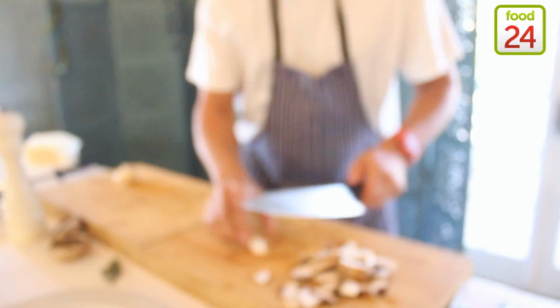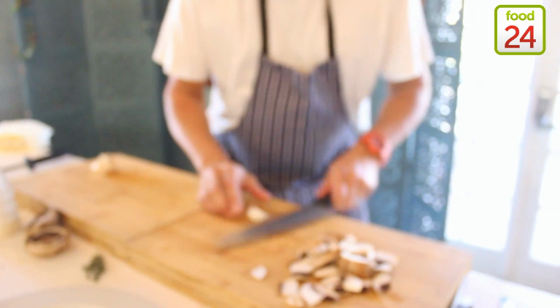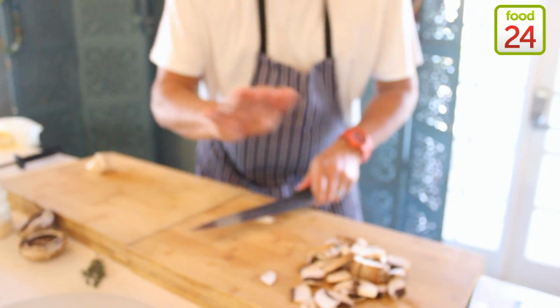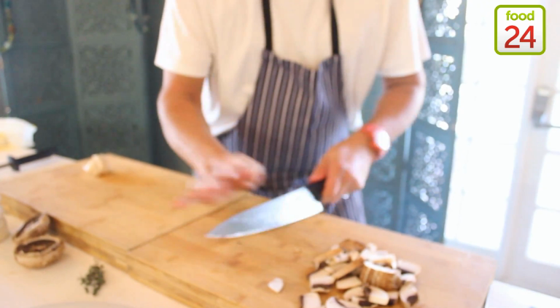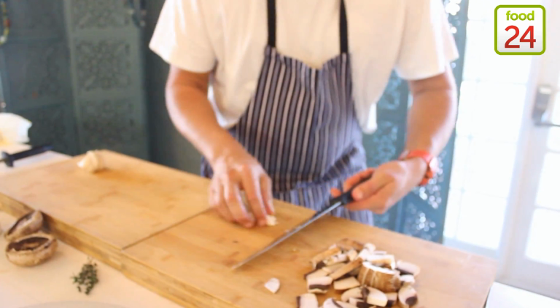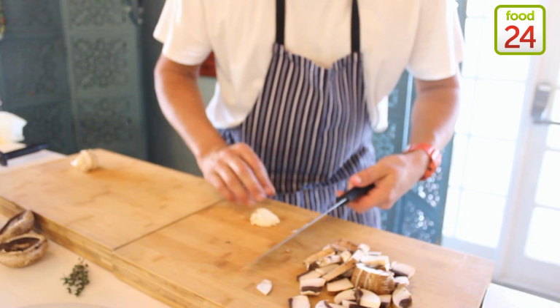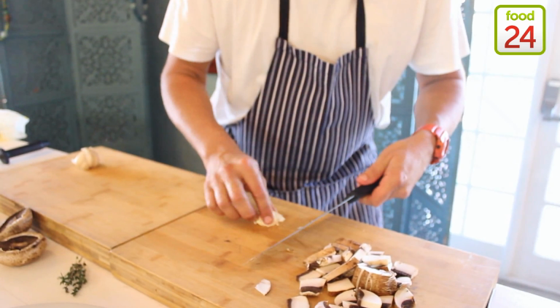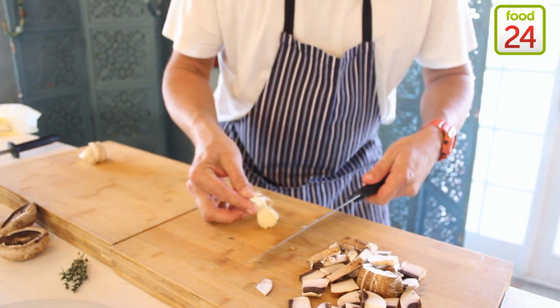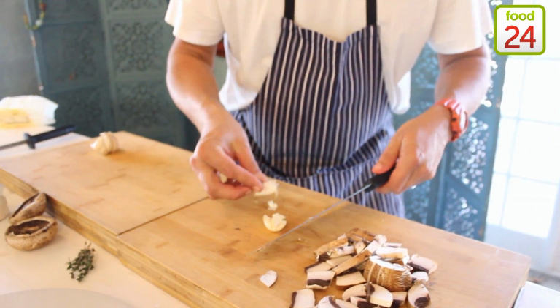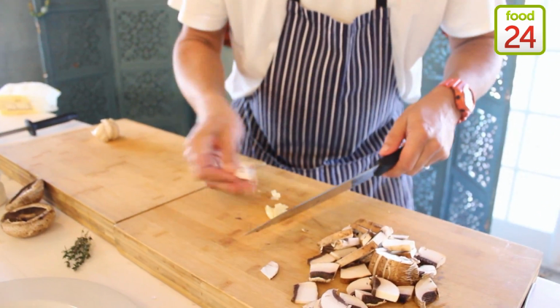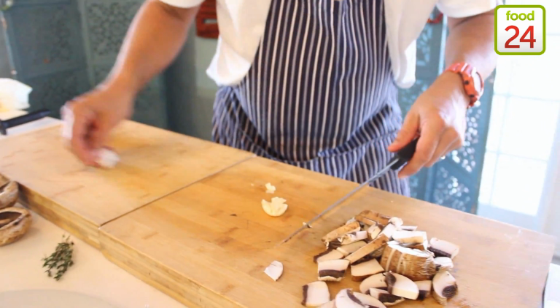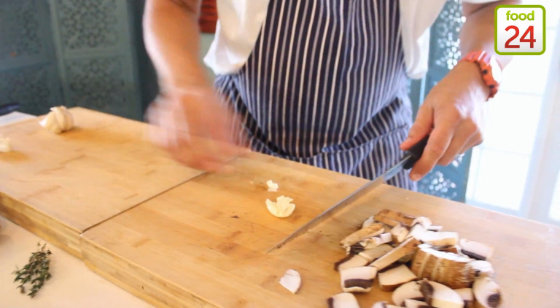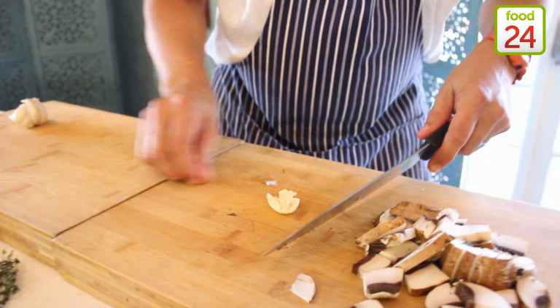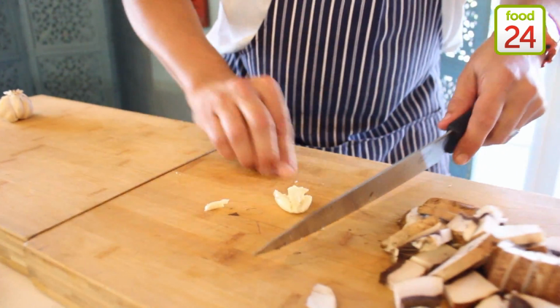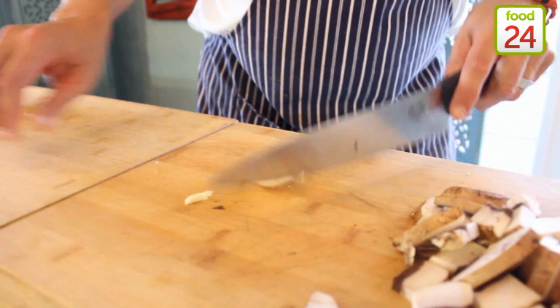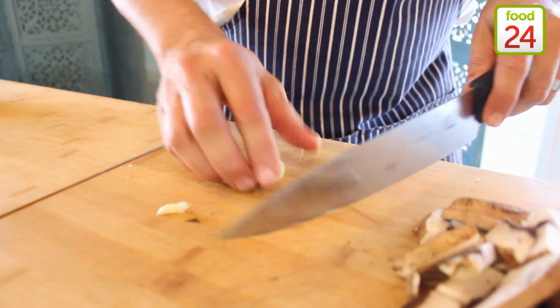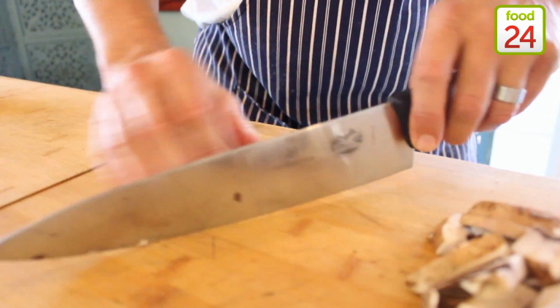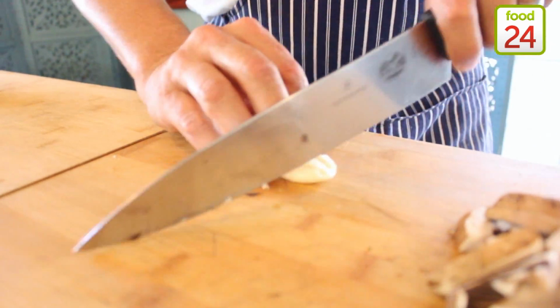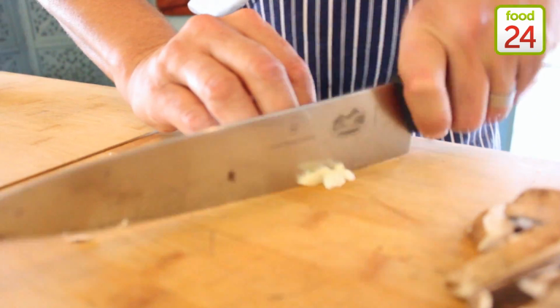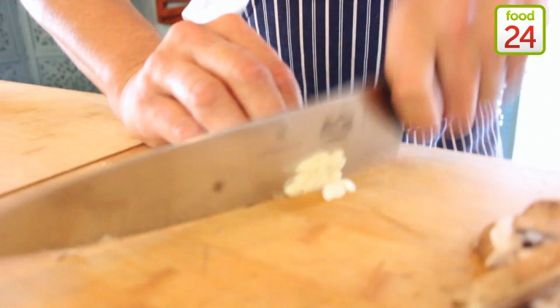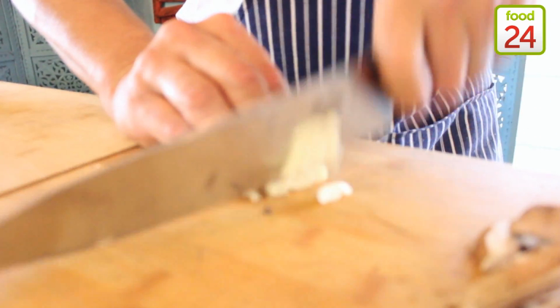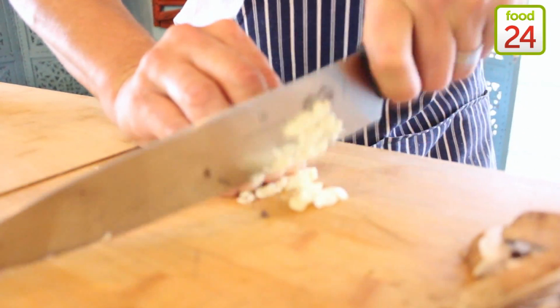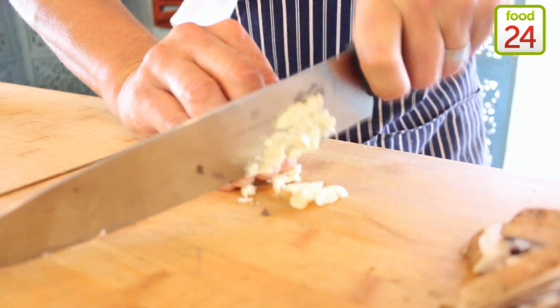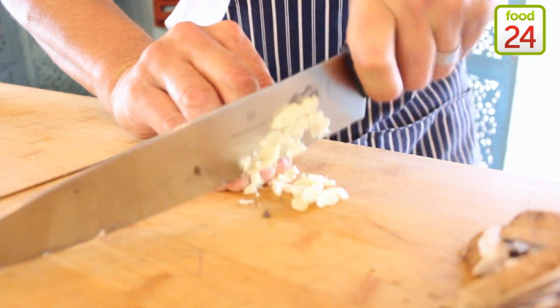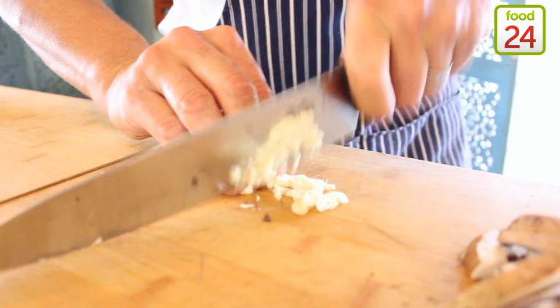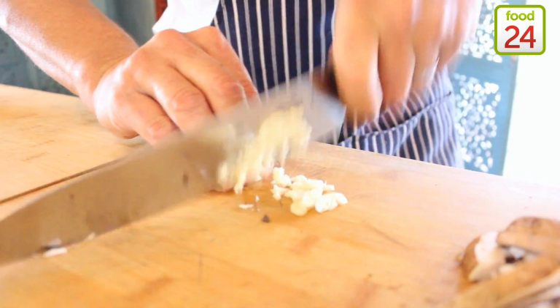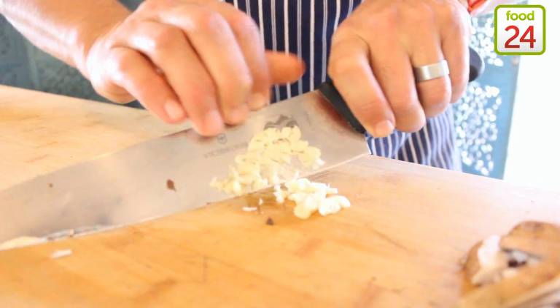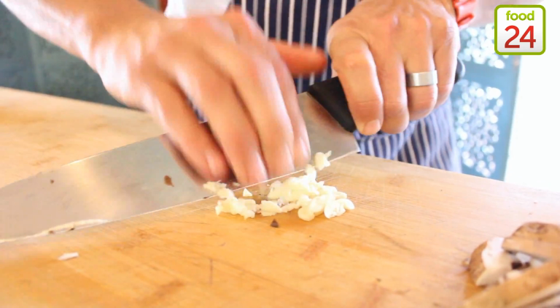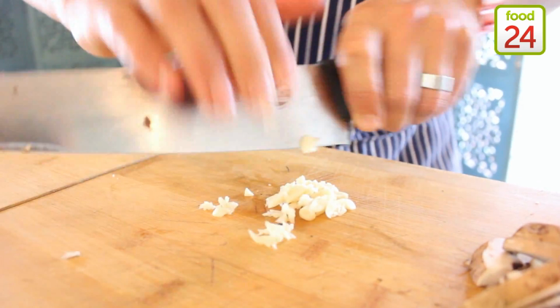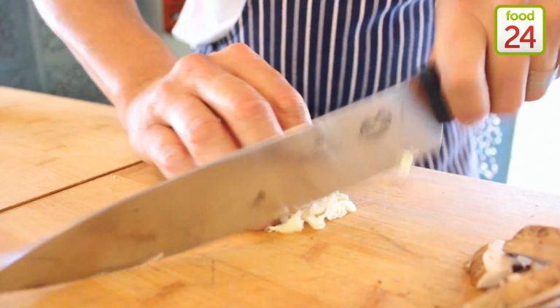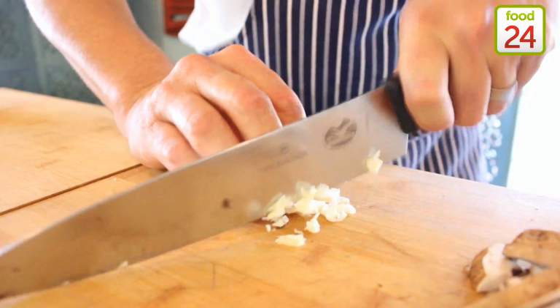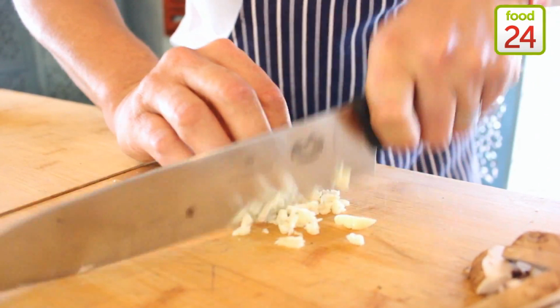Garlic clove — smash it a bit, take the skin off, and give it a good chop.